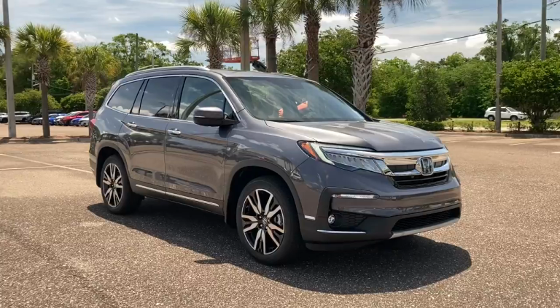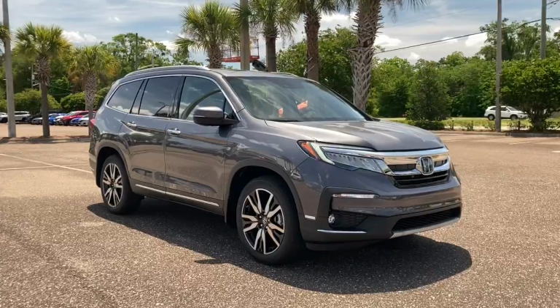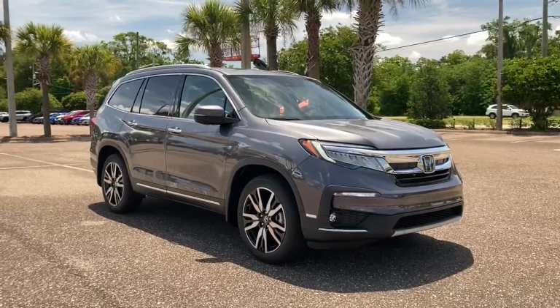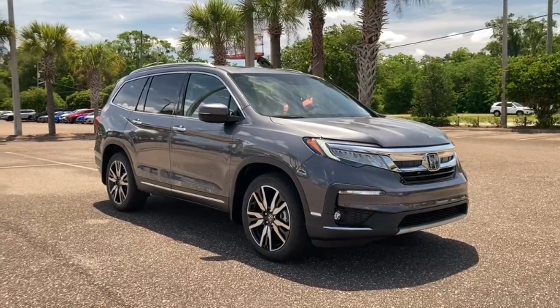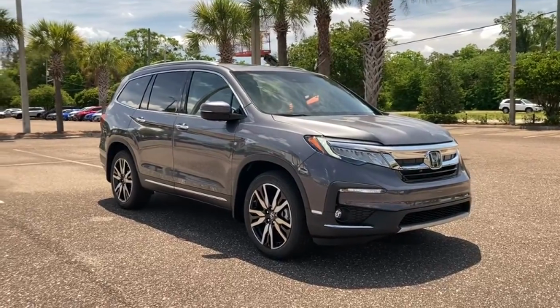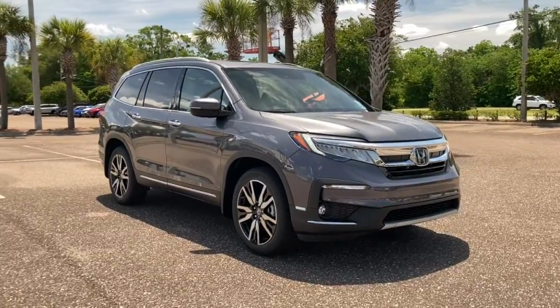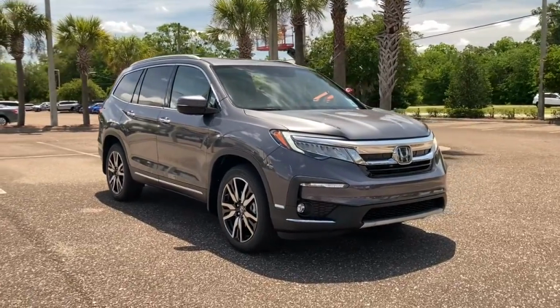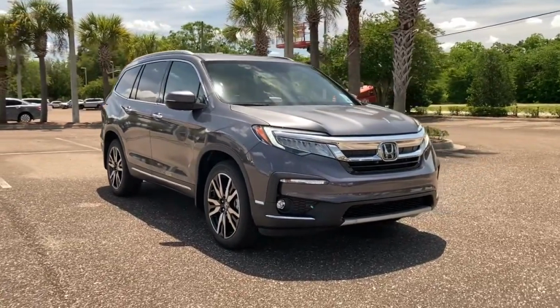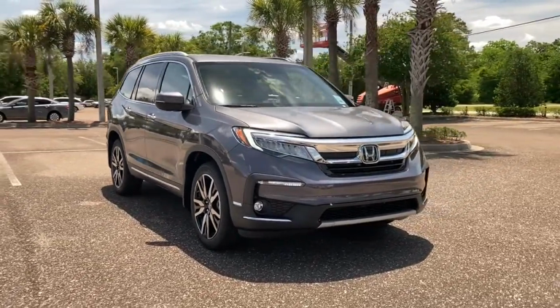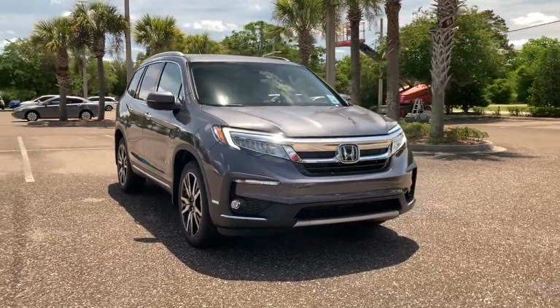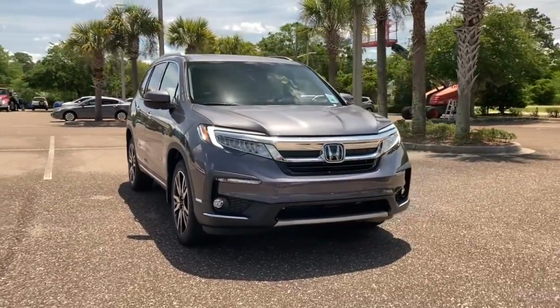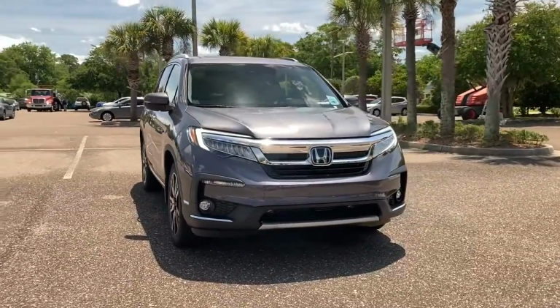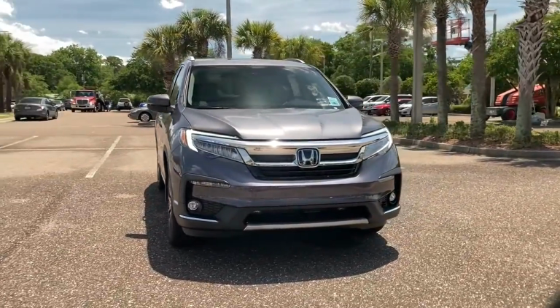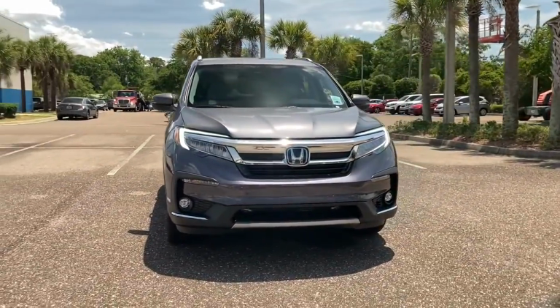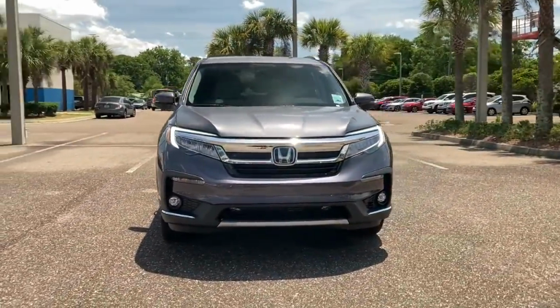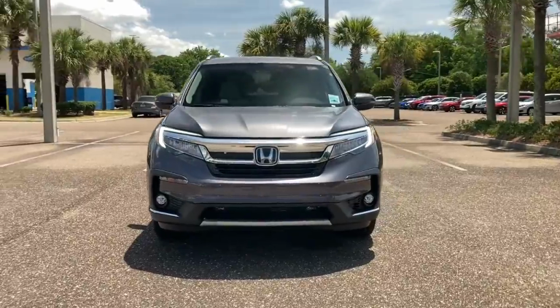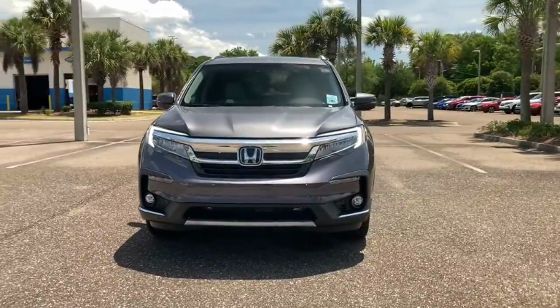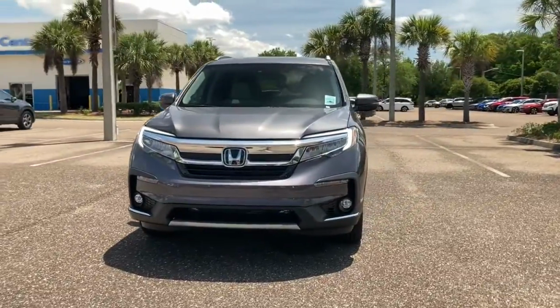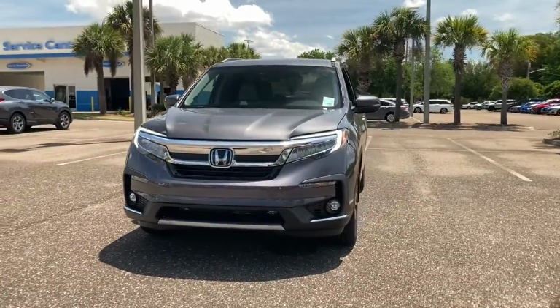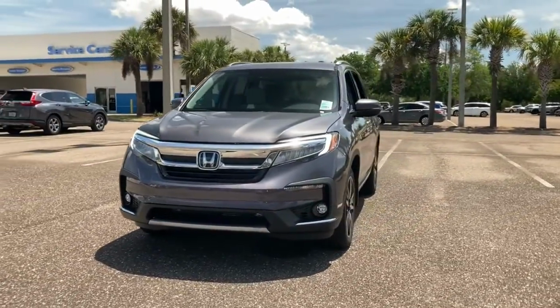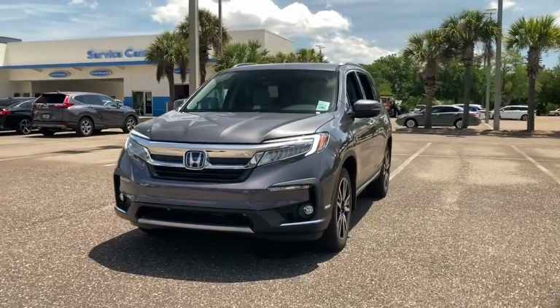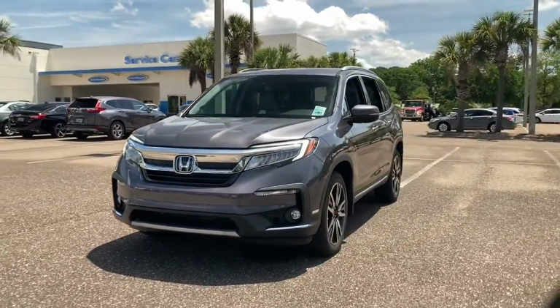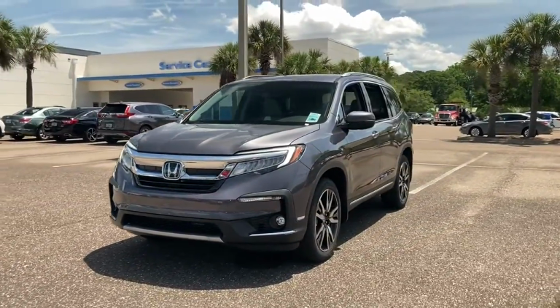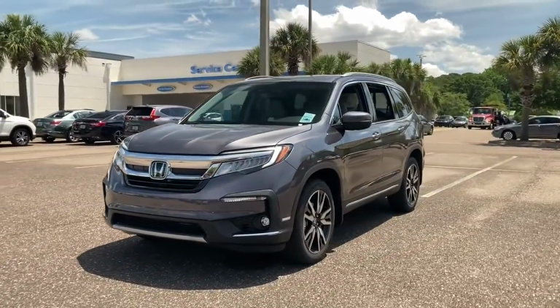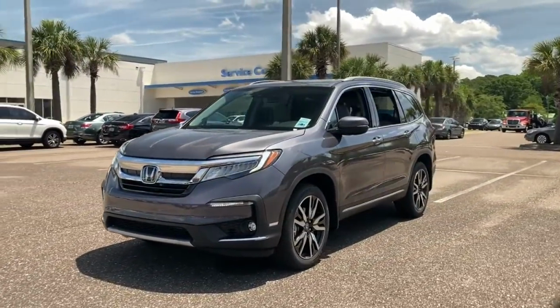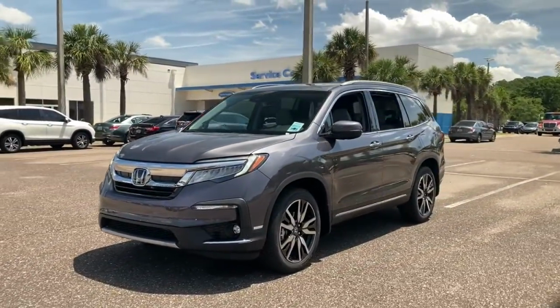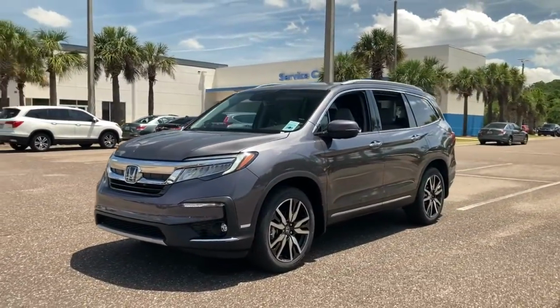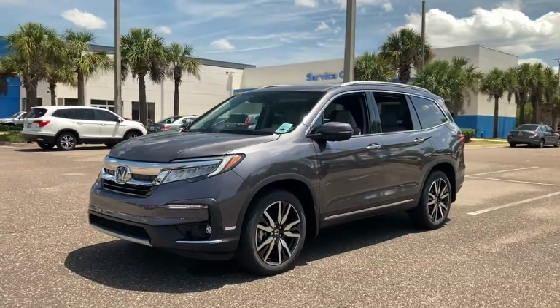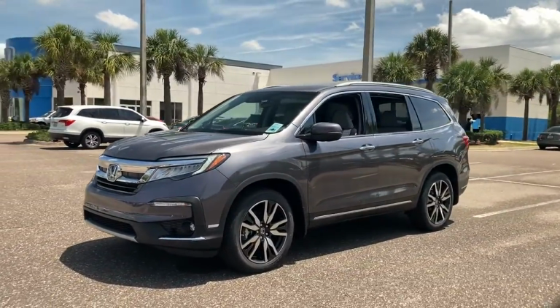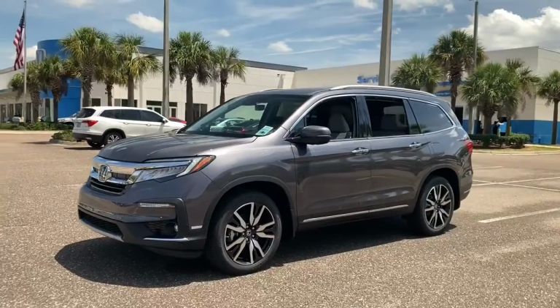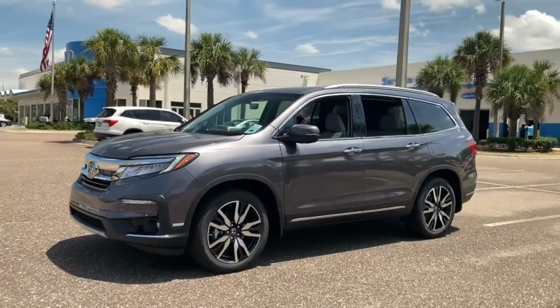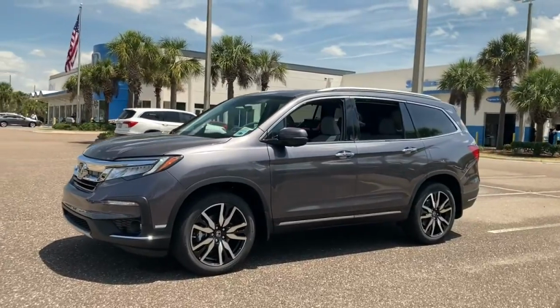Enjoy the view of this 2021 Honda Pilot. Take a closer look at this super capable Pilot — safe, strong, and refined. It's the go-to SUV for family road trips,